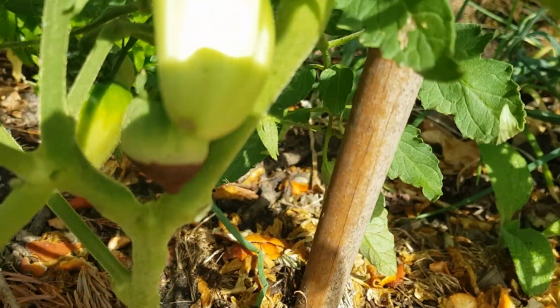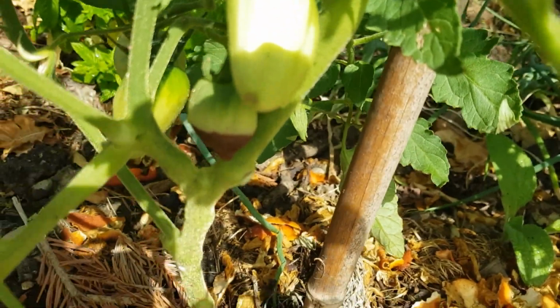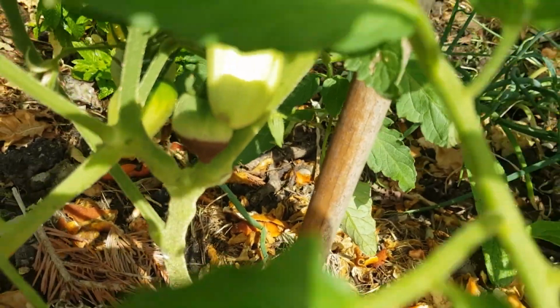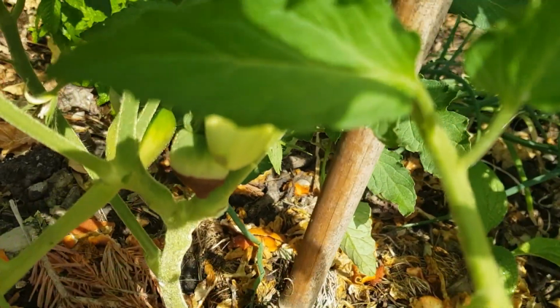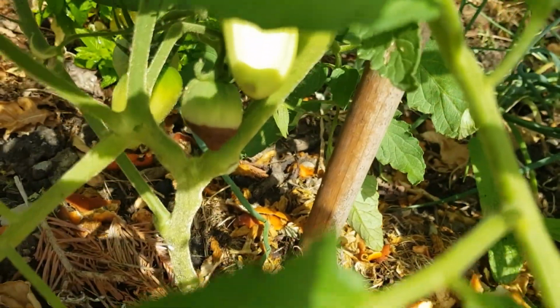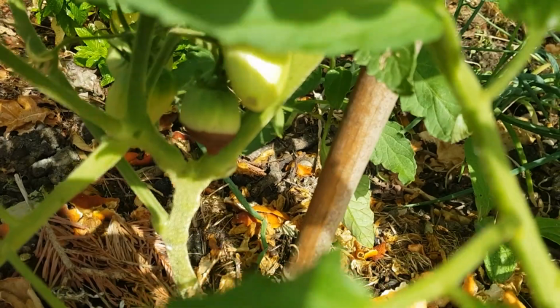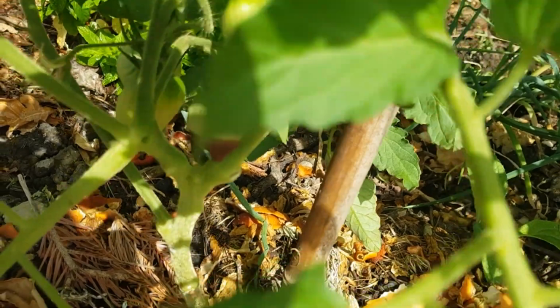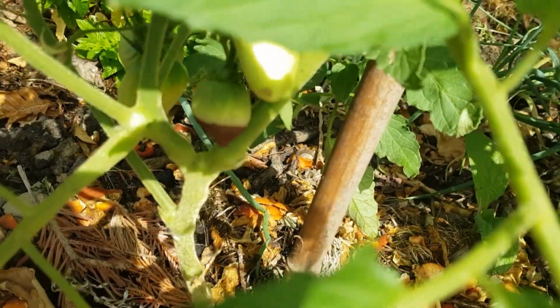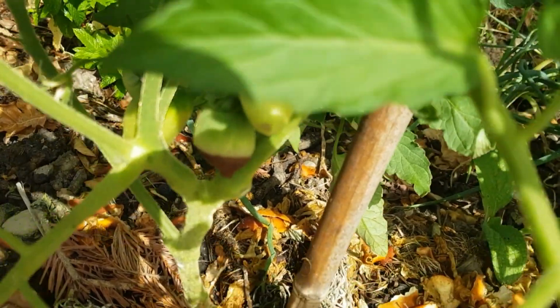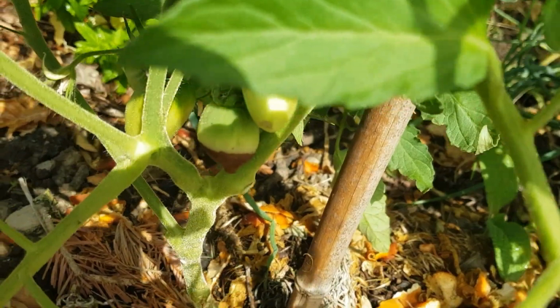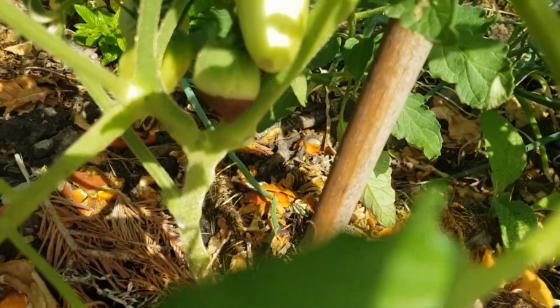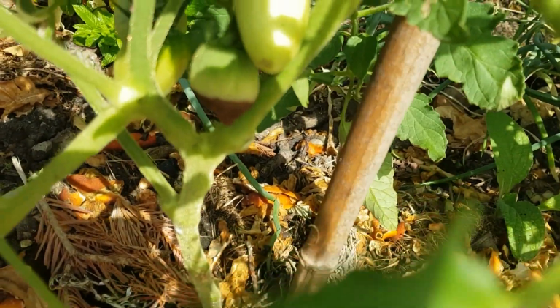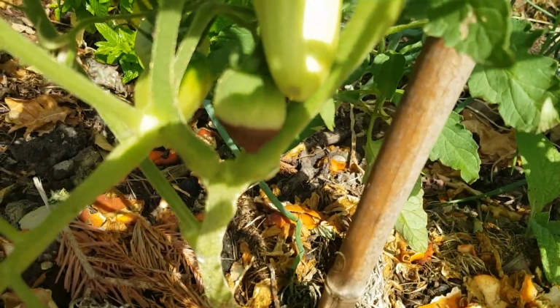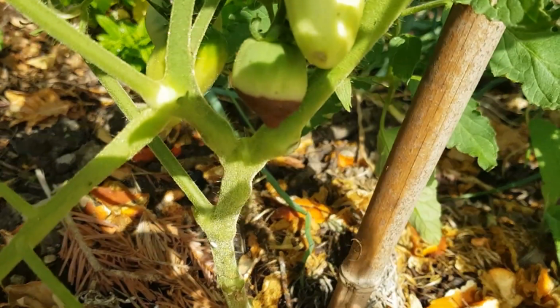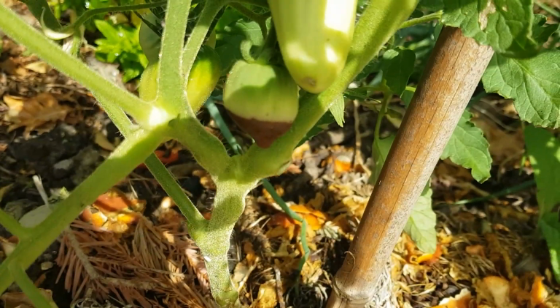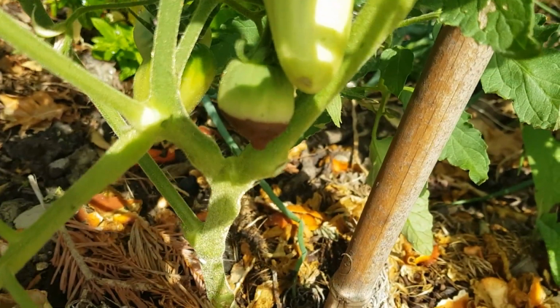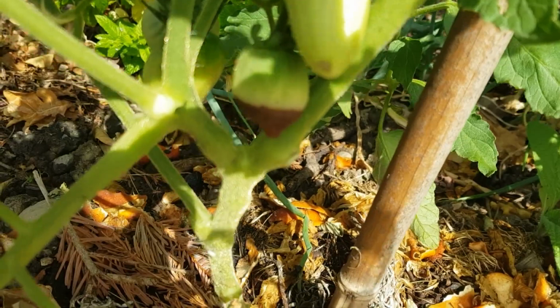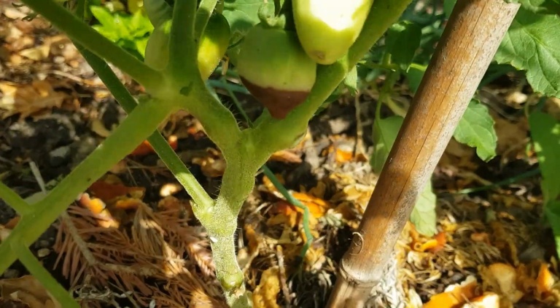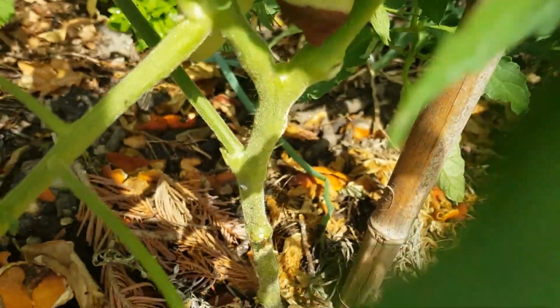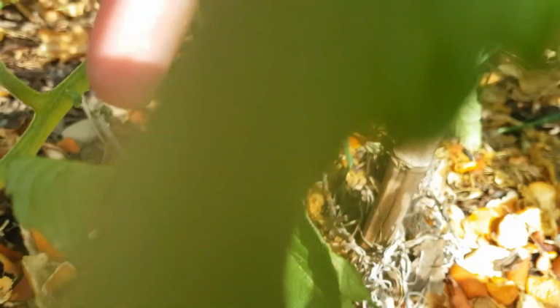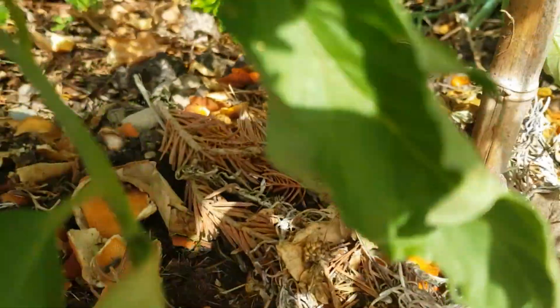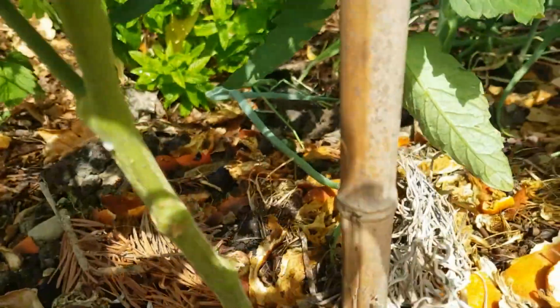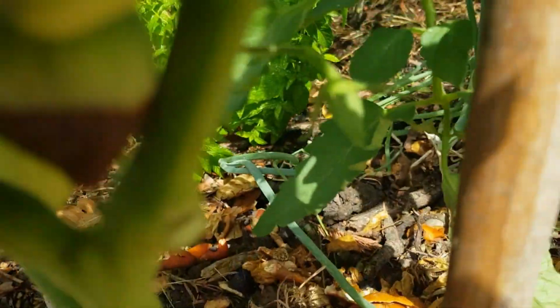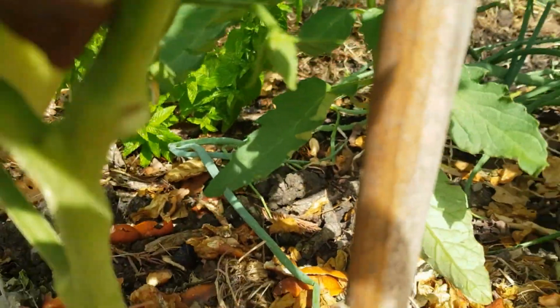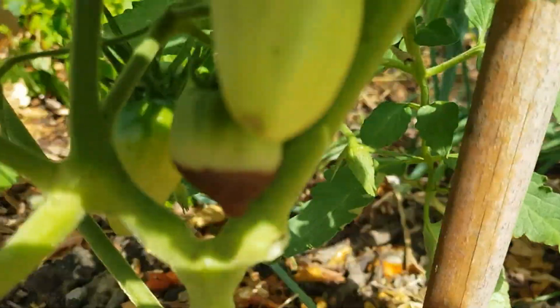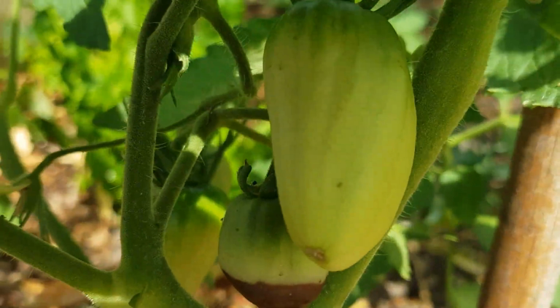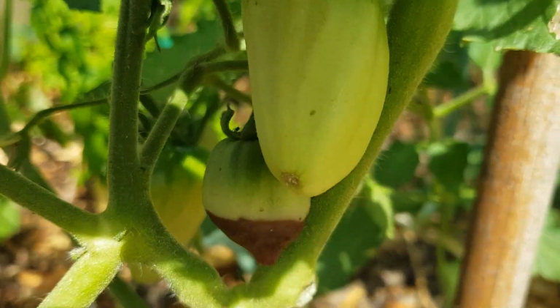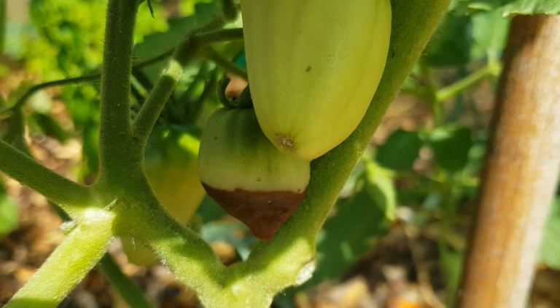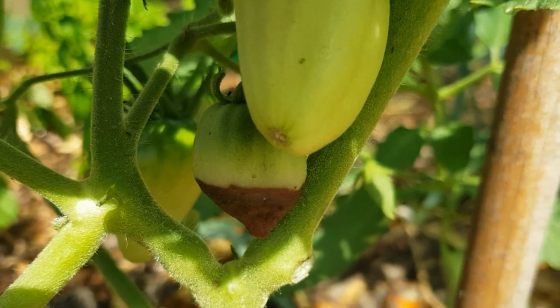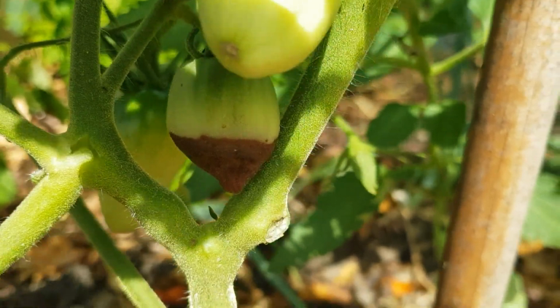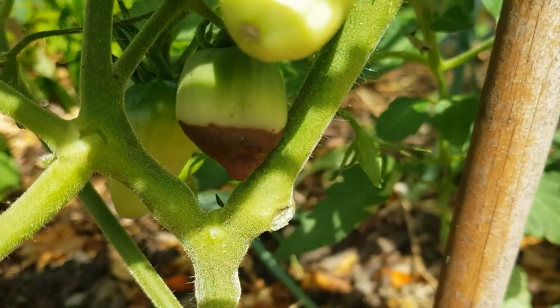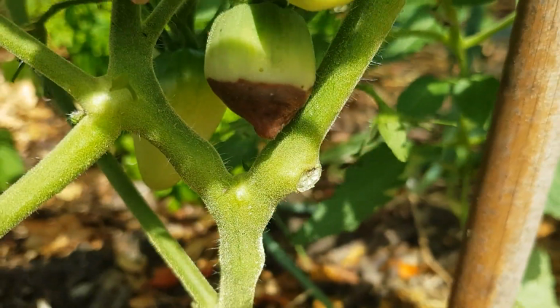It will take at least two weeks to get rid of this calcium deficiency, so don't be discouraged if you still get tomatoes with blossom end rot for several weeks. You will not see the progress immediately.